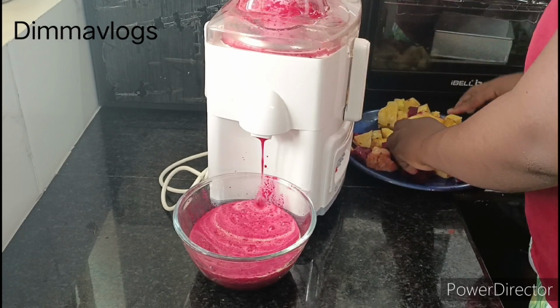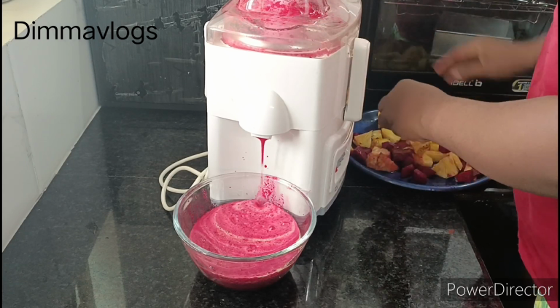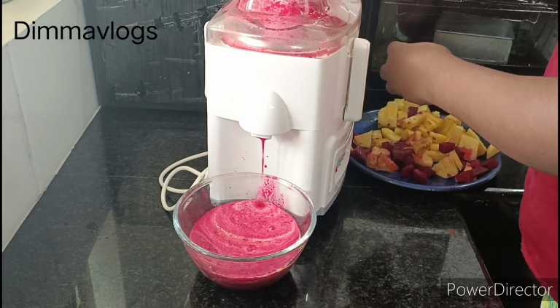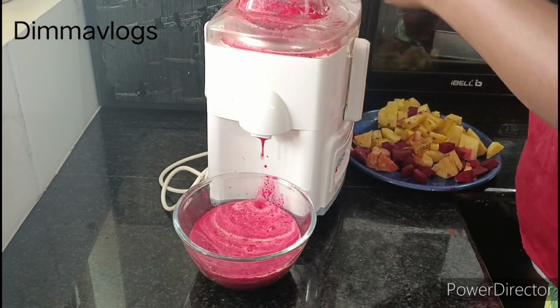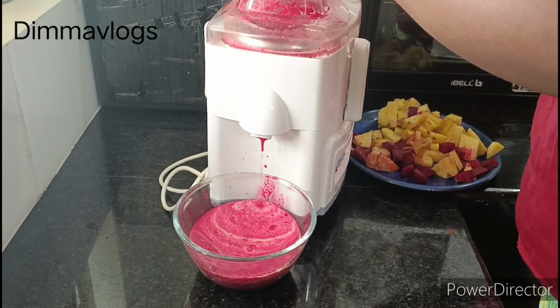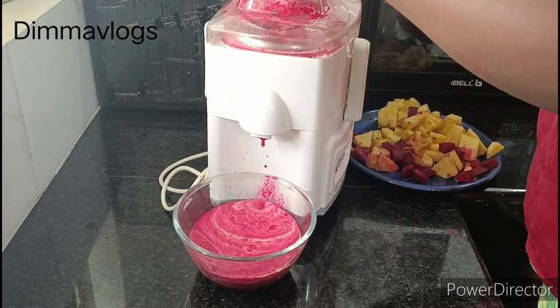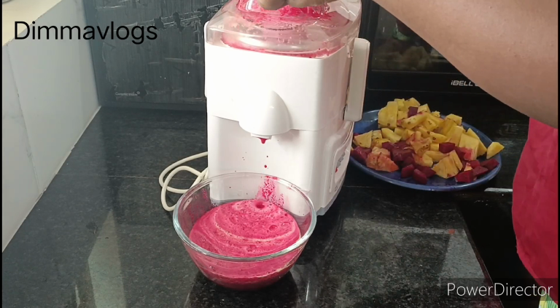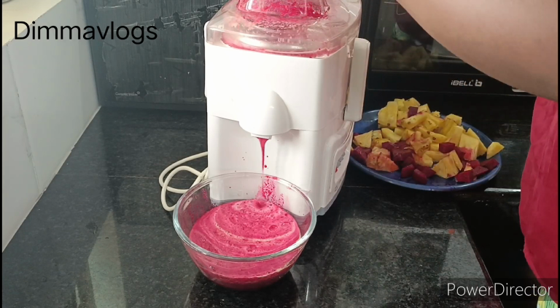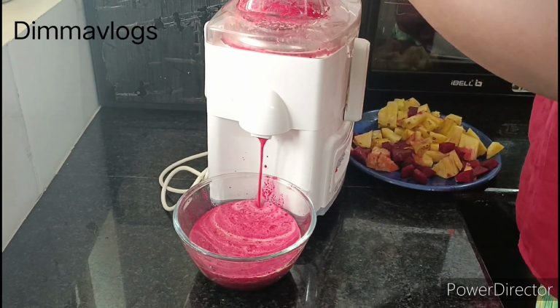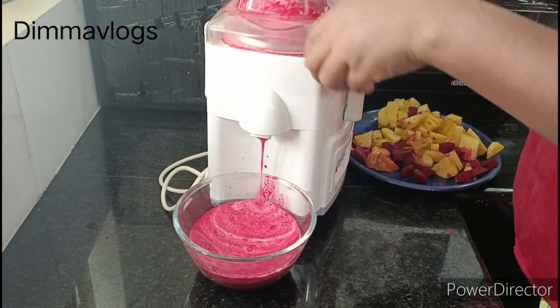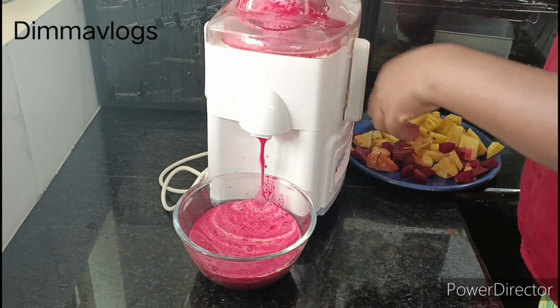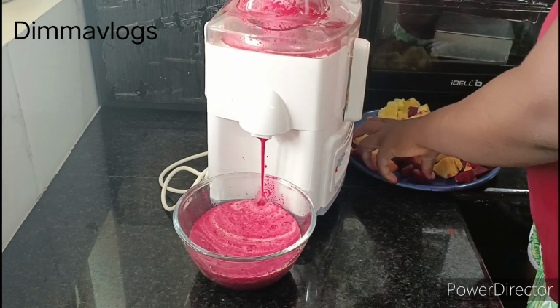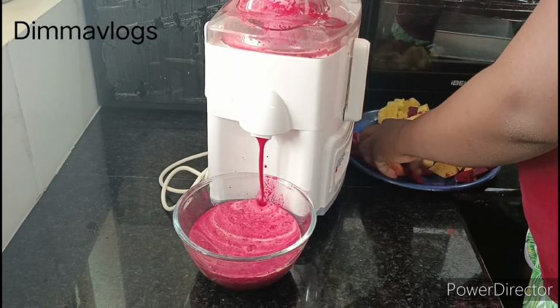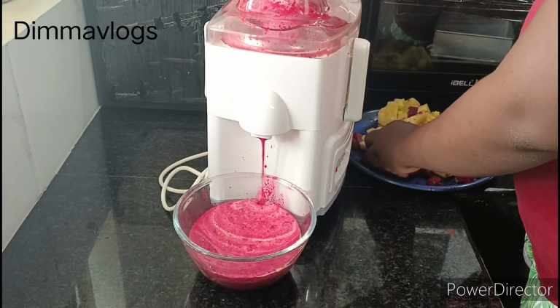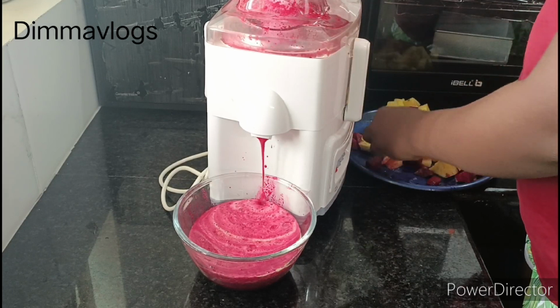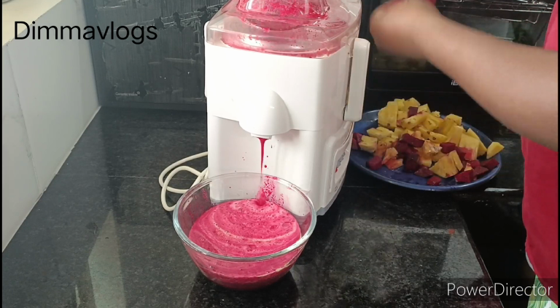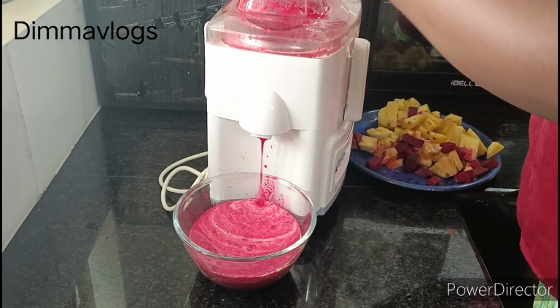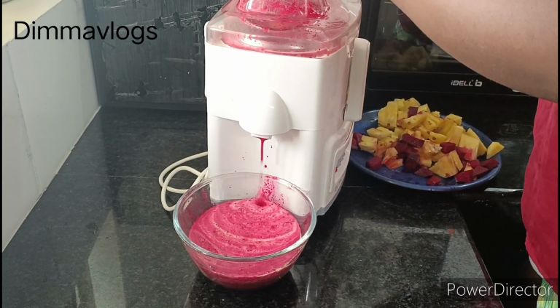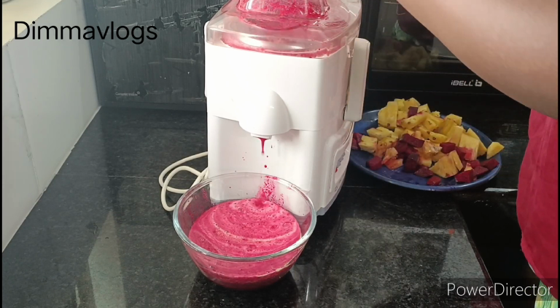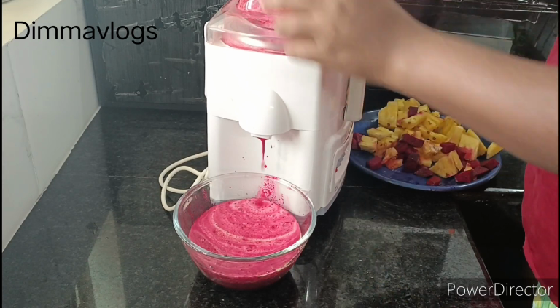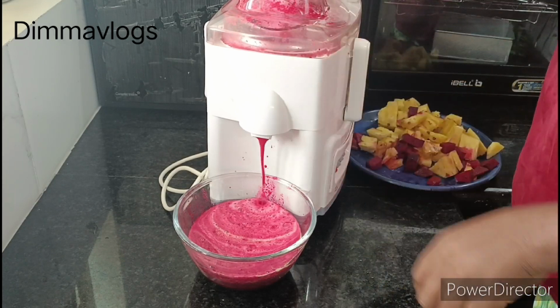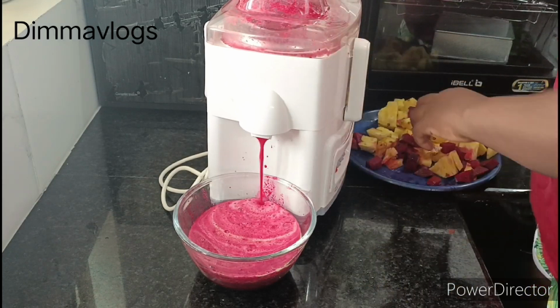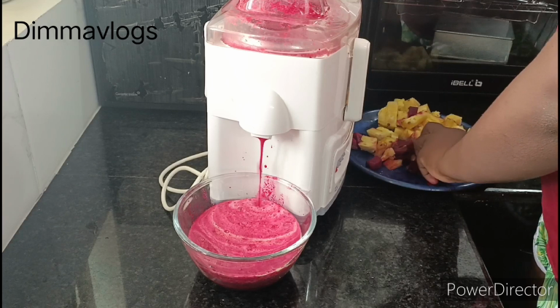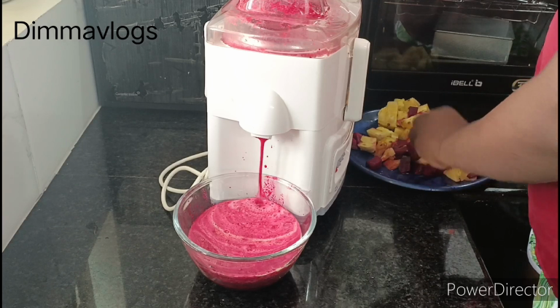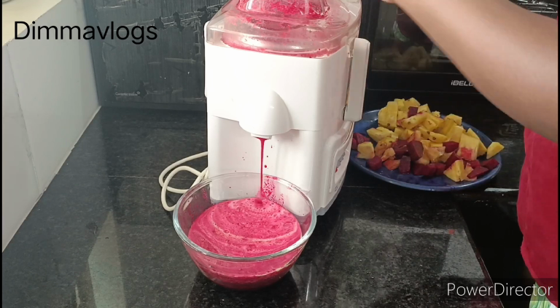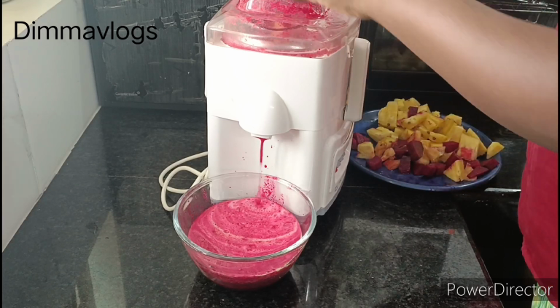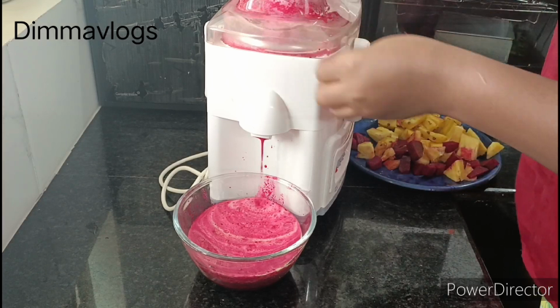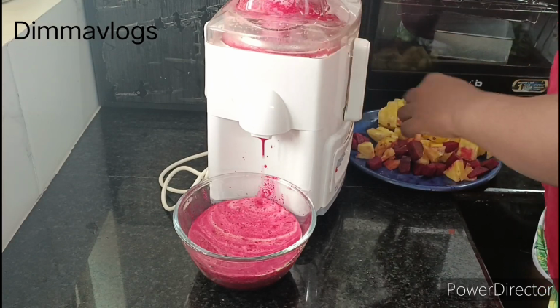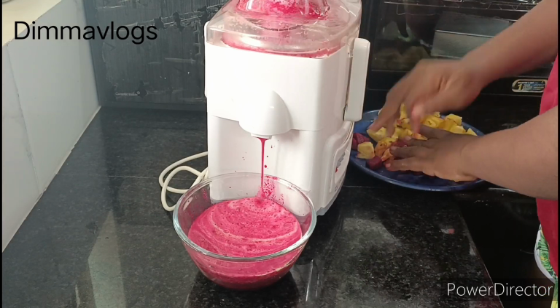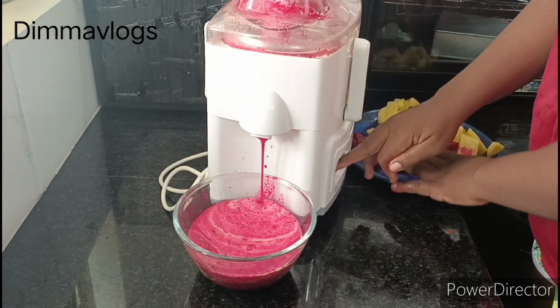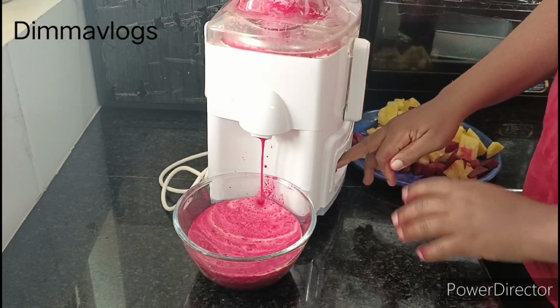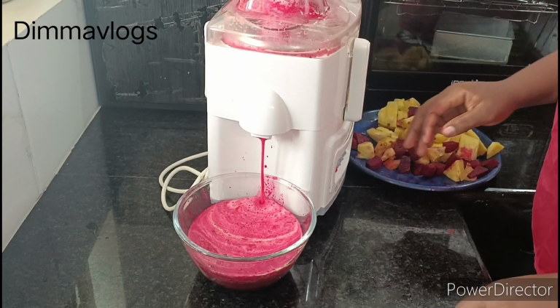I went ahead to juice the whole fruits and I'll be storing this in my fridge. I enjoy it most when it's chilled. It's very nice and very relaxing.